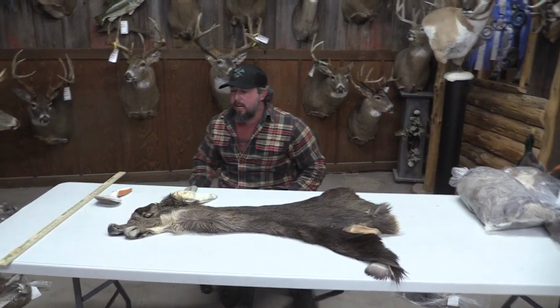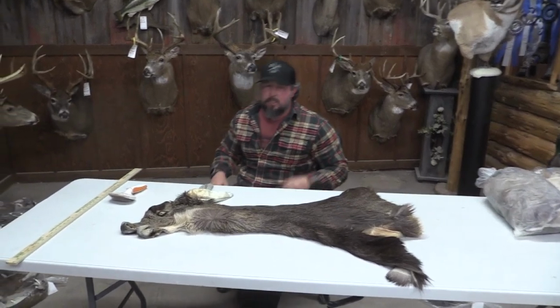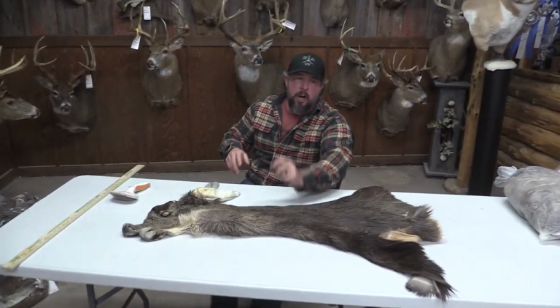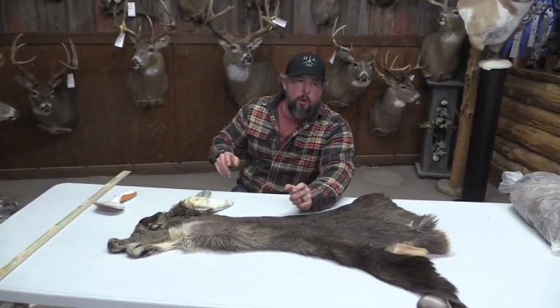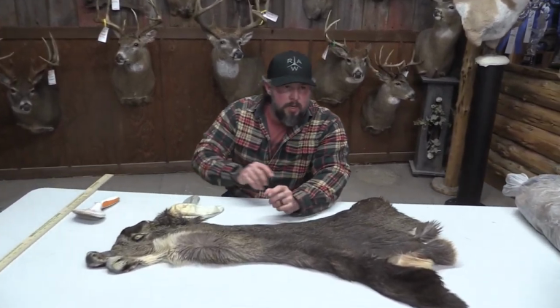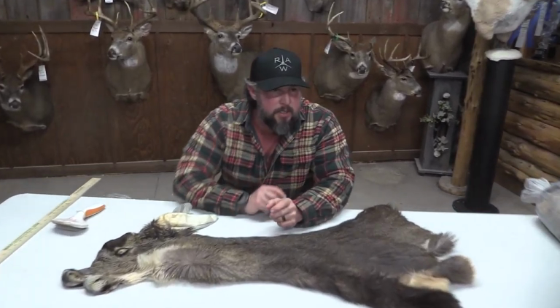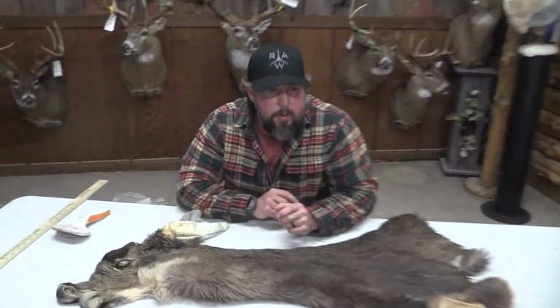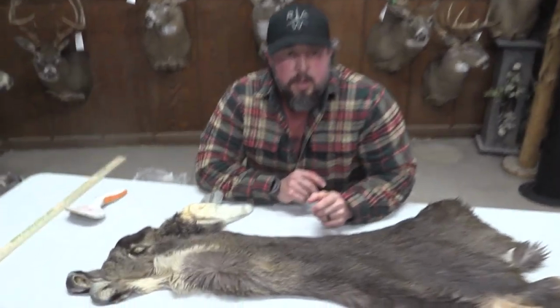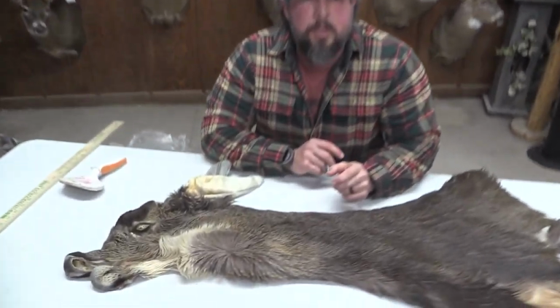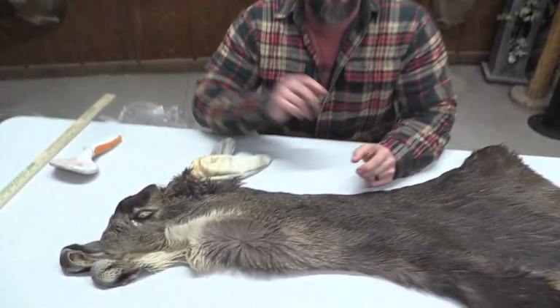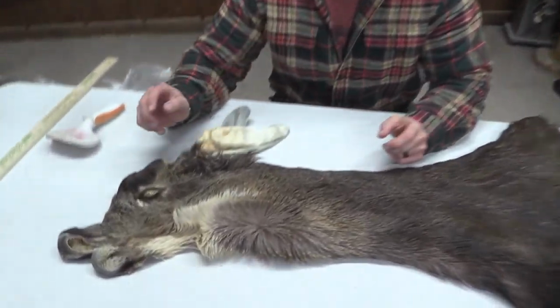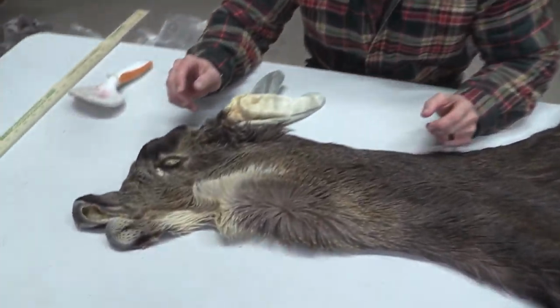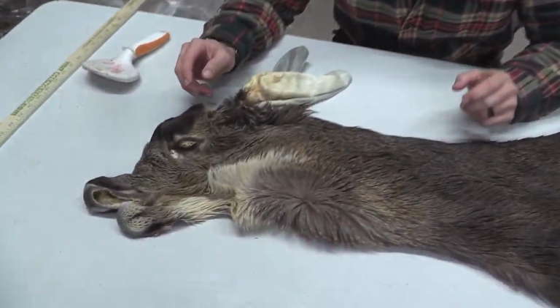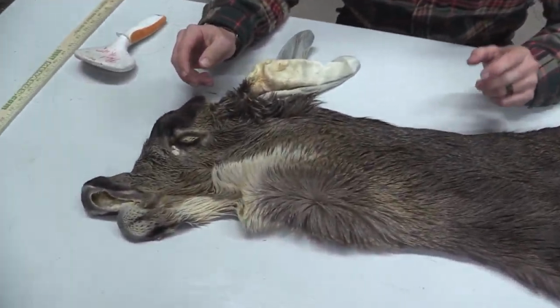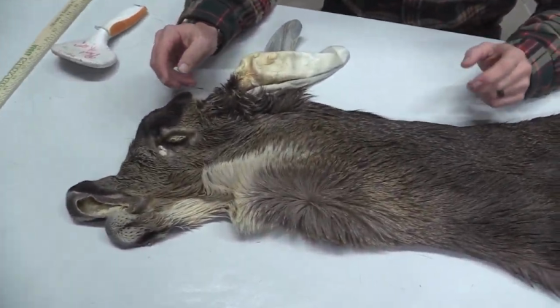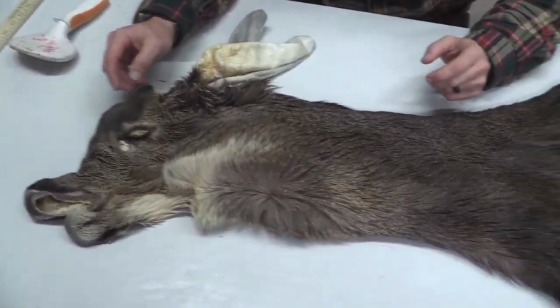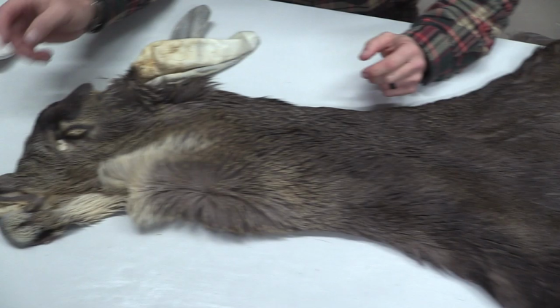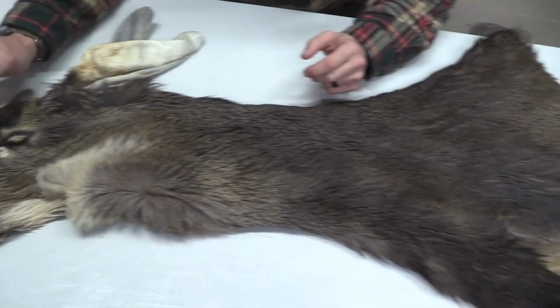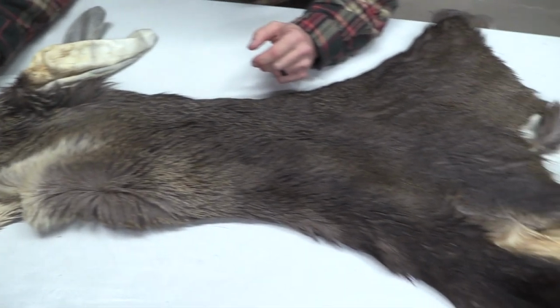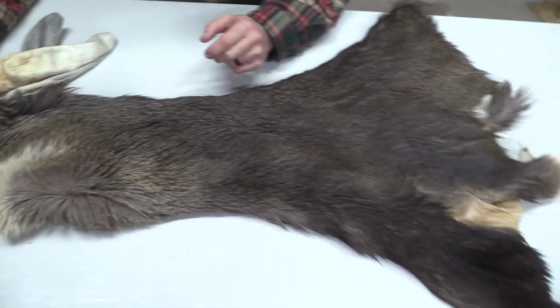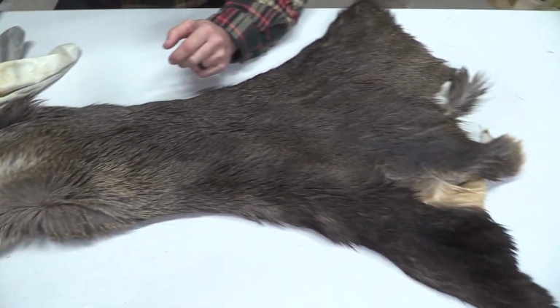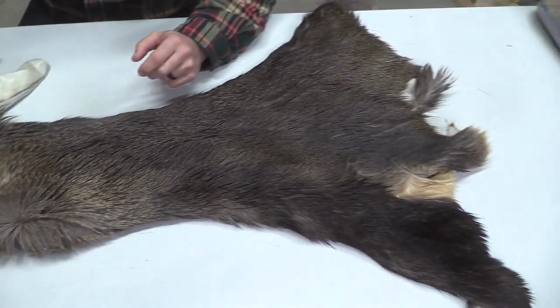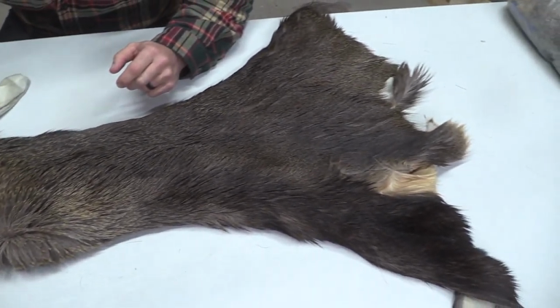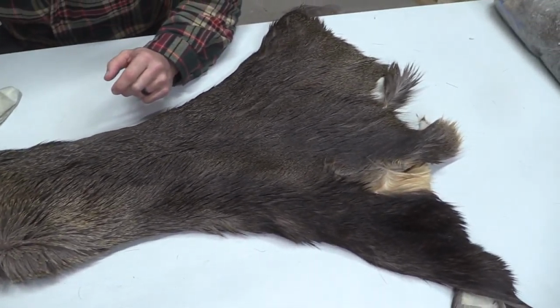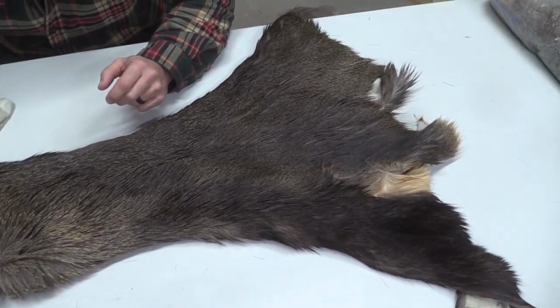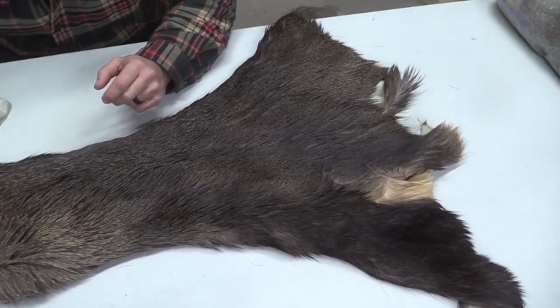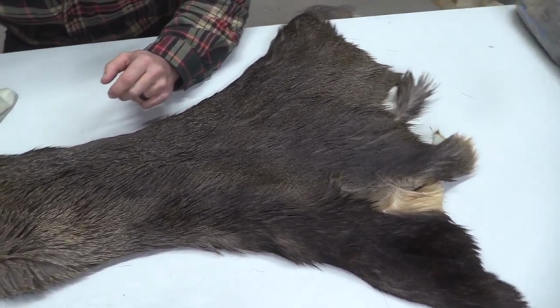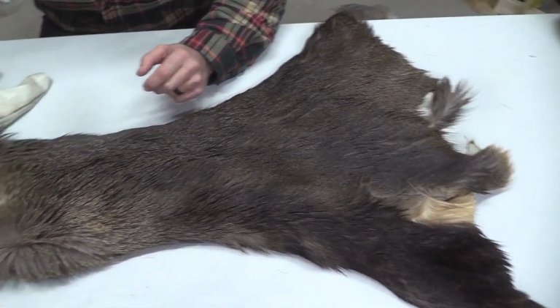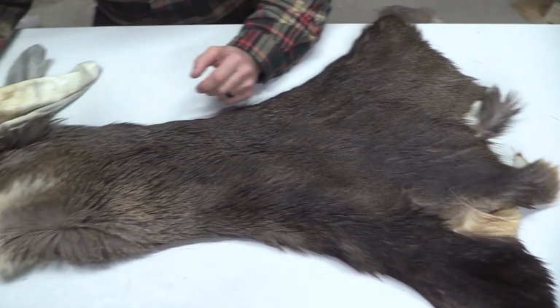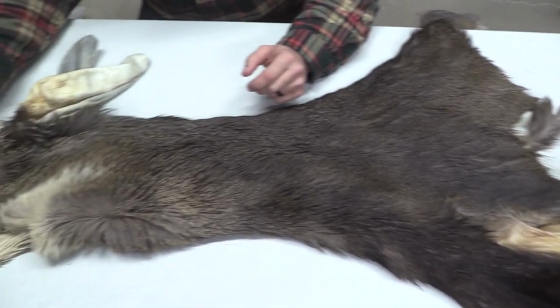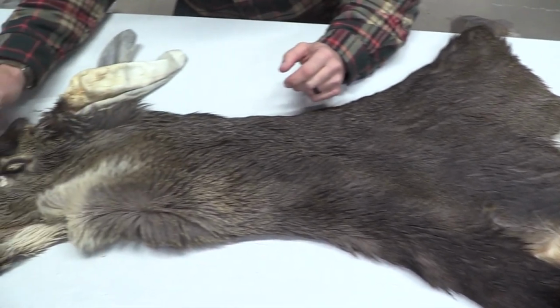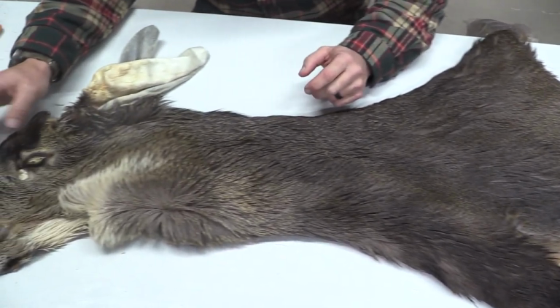Hey guys, this is John with Old Barn Taxidermy. This is going to be number 1595, Mule Deer Cape. This one's going to measure seven and a quarter by 17.